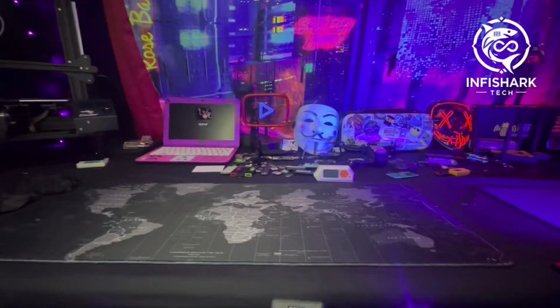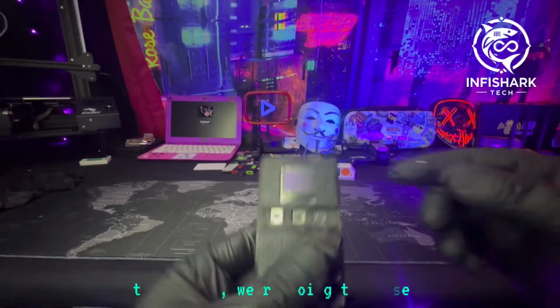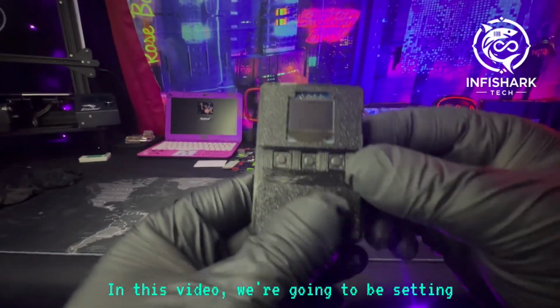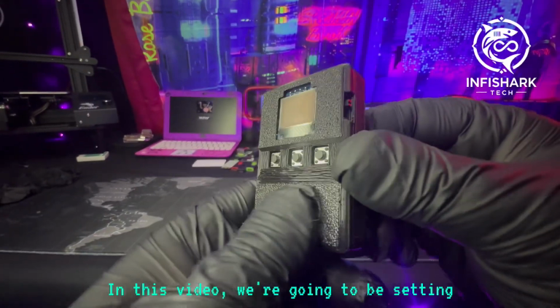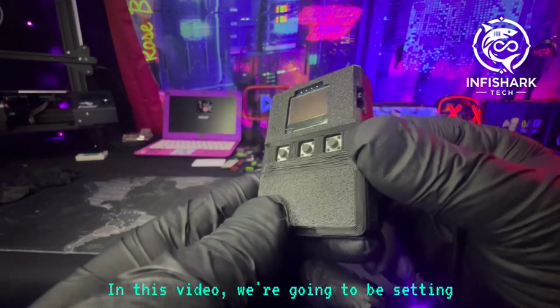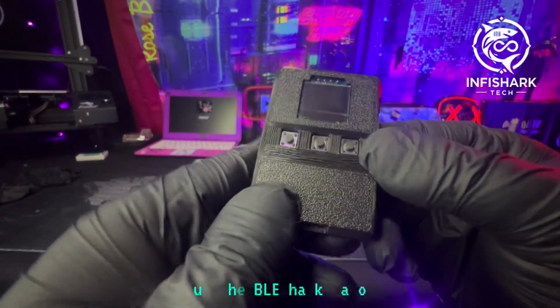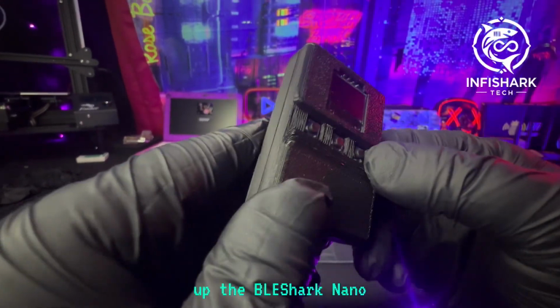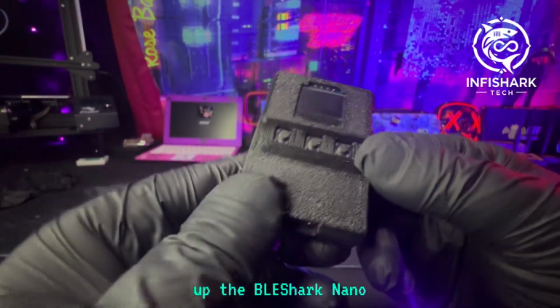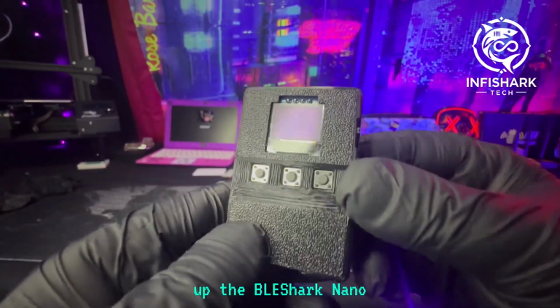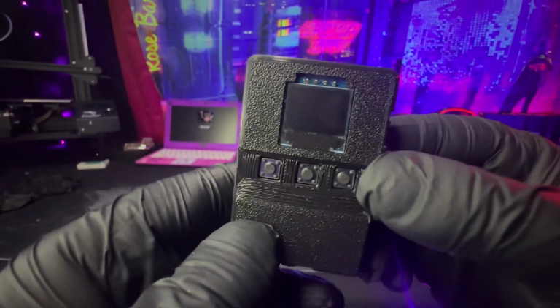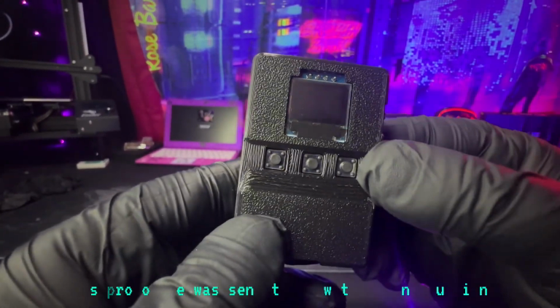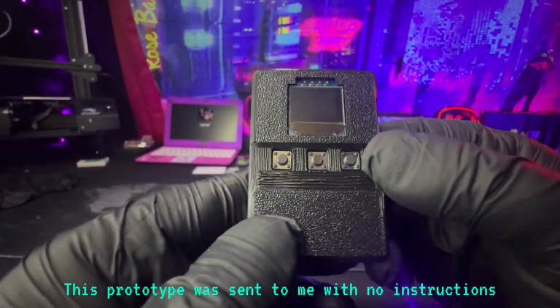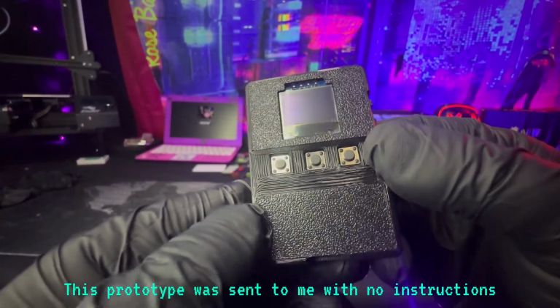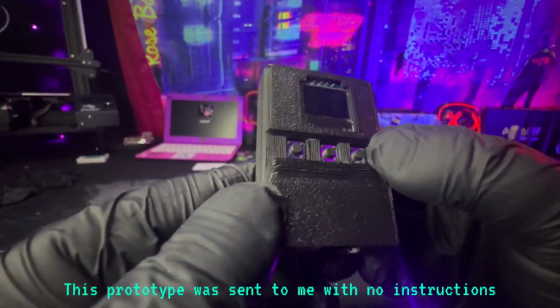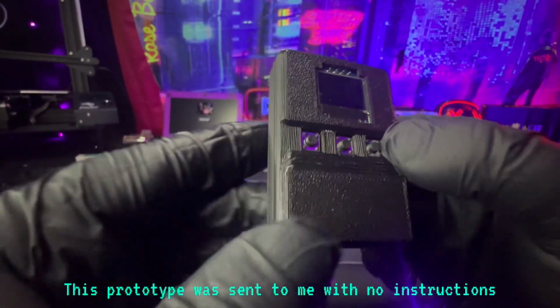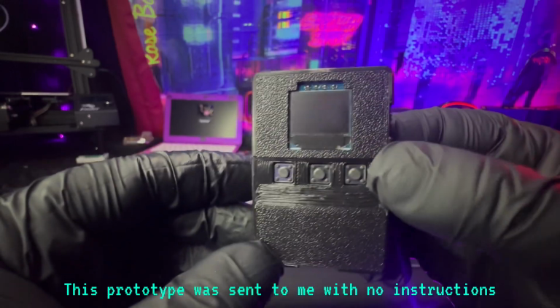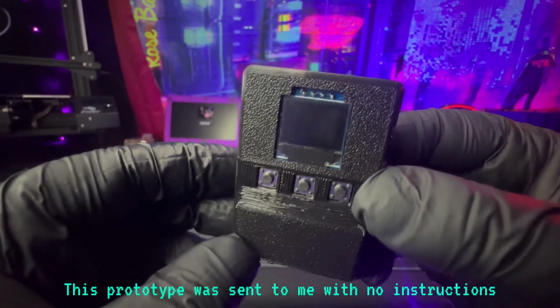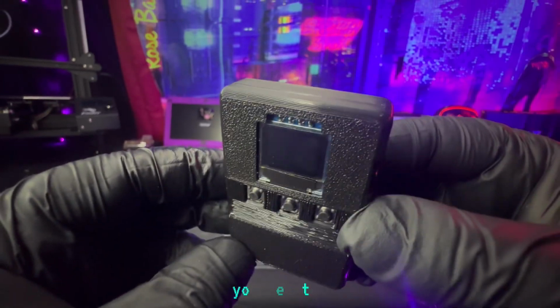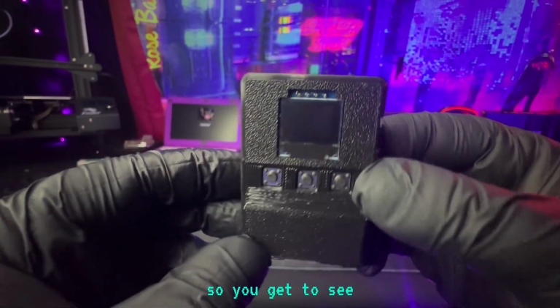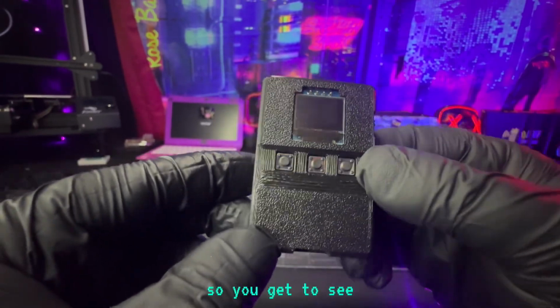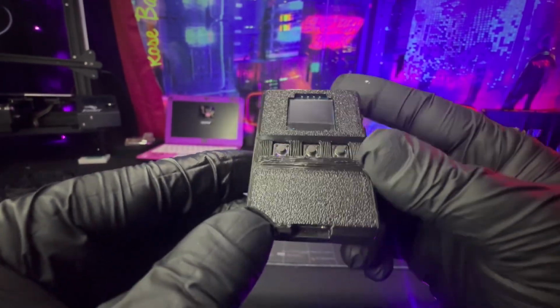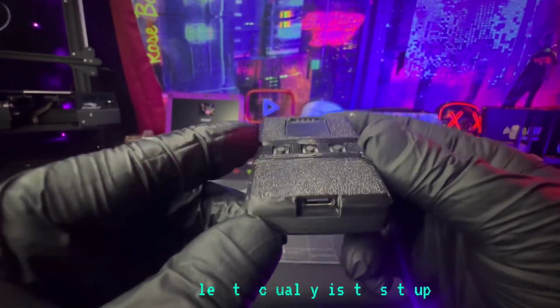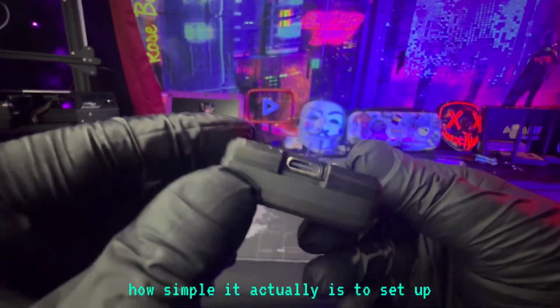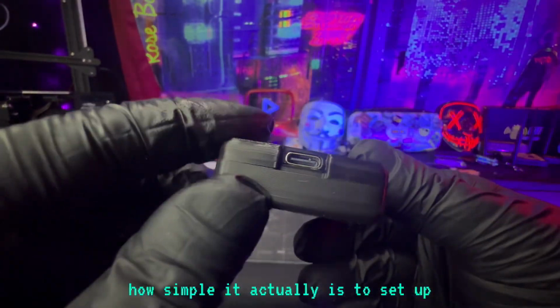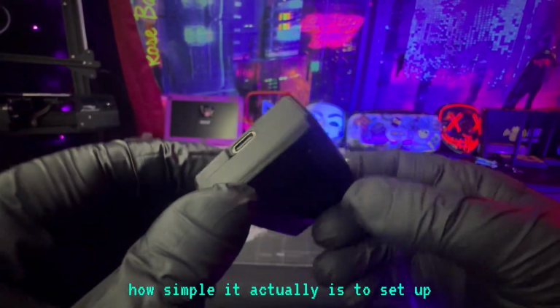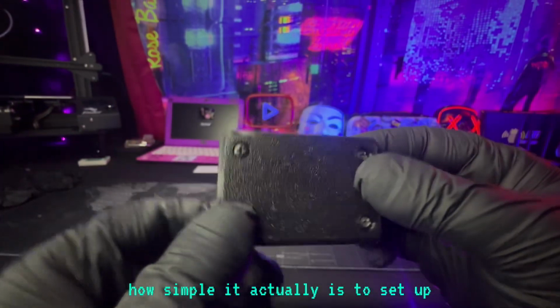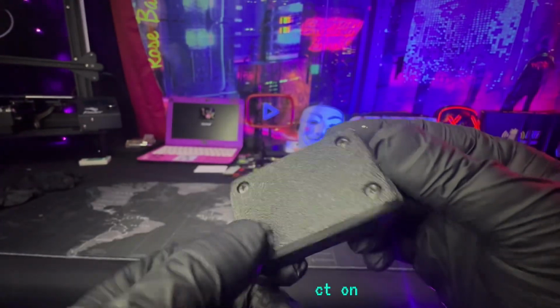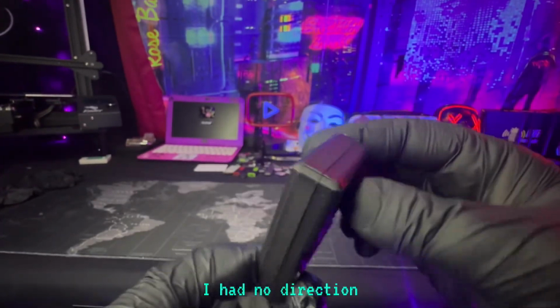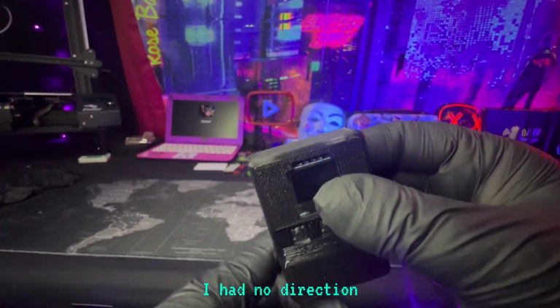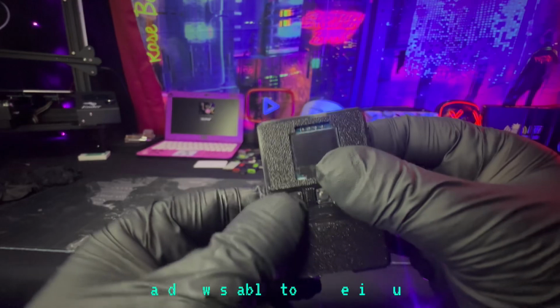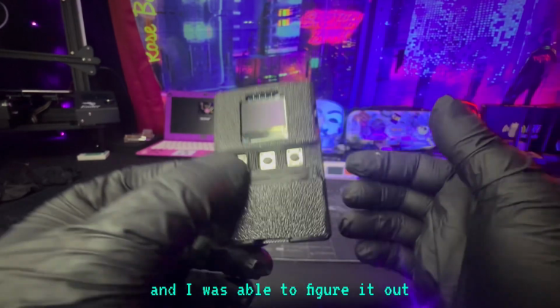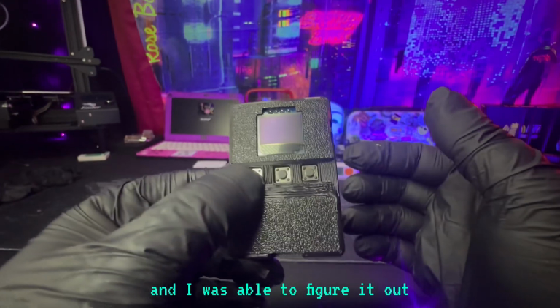In this video, we're going to be setting up the BLE Shark Nano. This prototype was sent to me with no instructions, so you get to see how simple it actually is to set up. I had no direction, and I was able to figure it out.